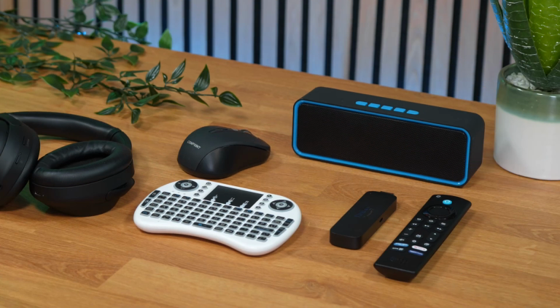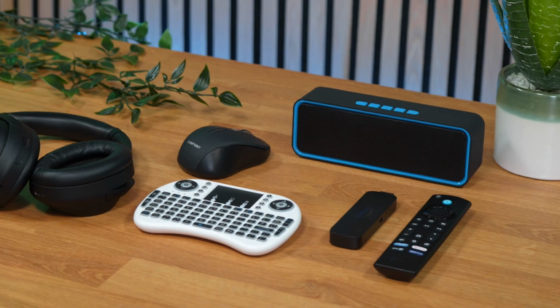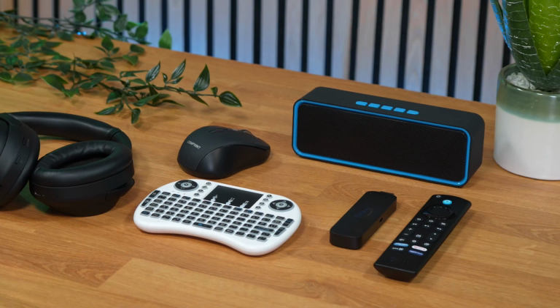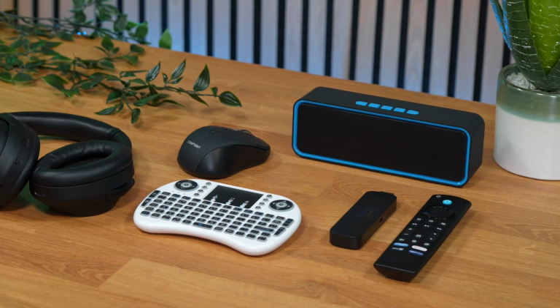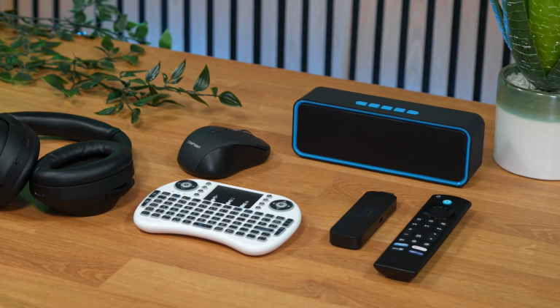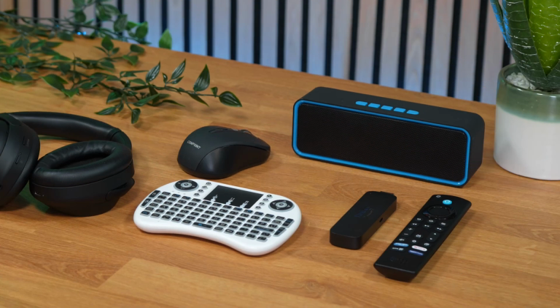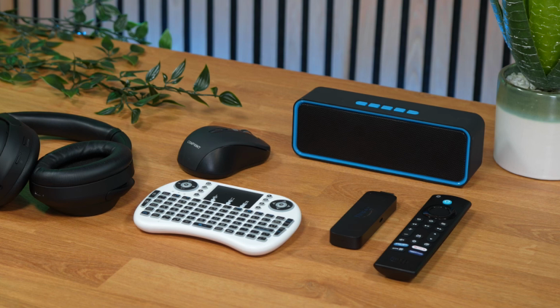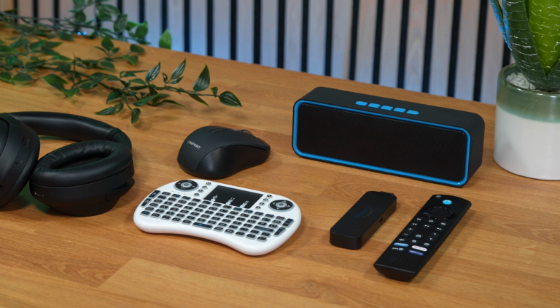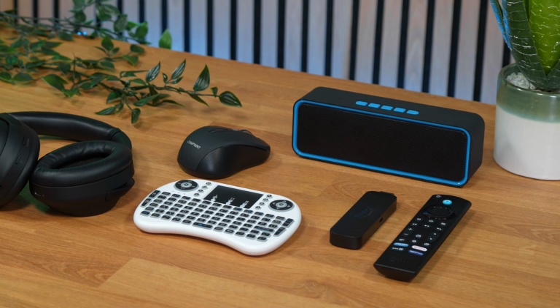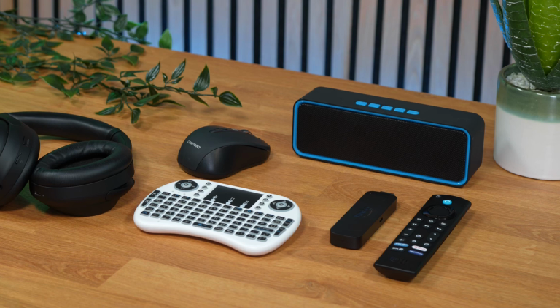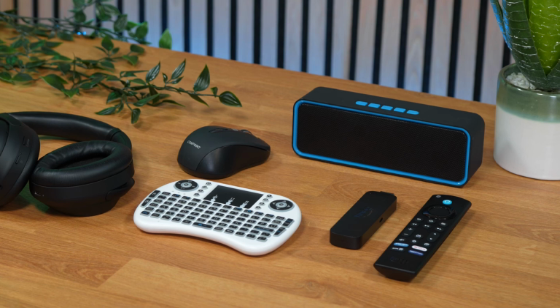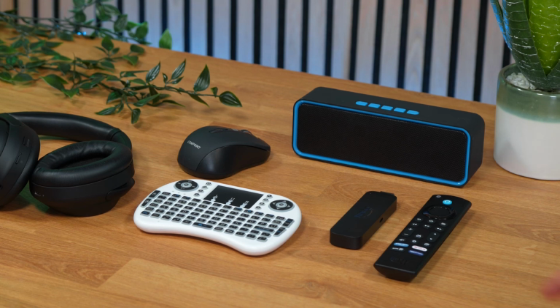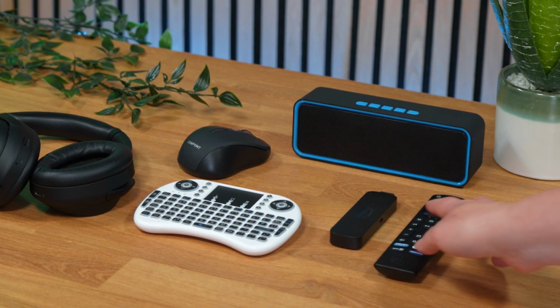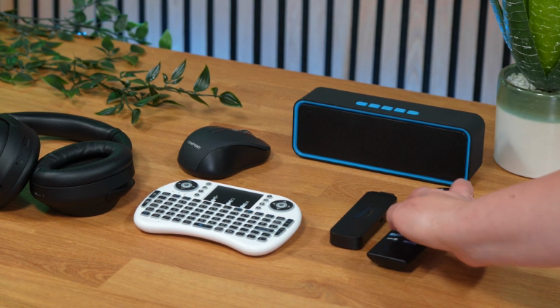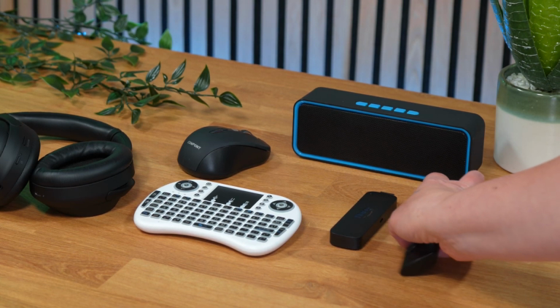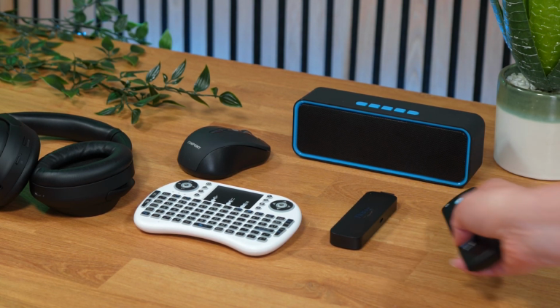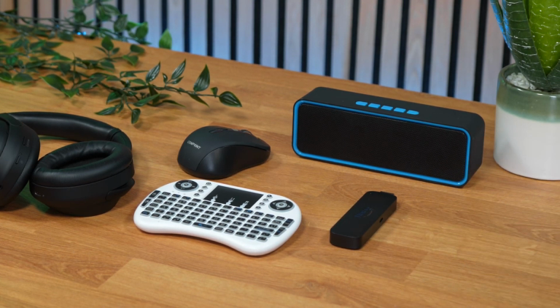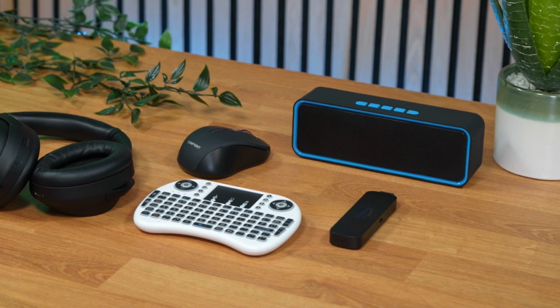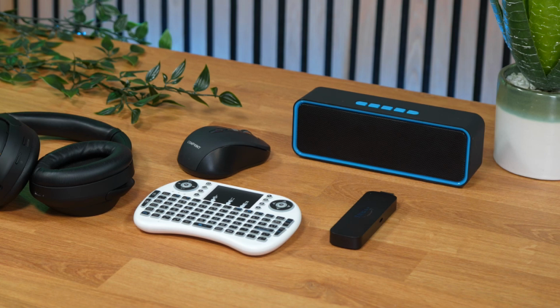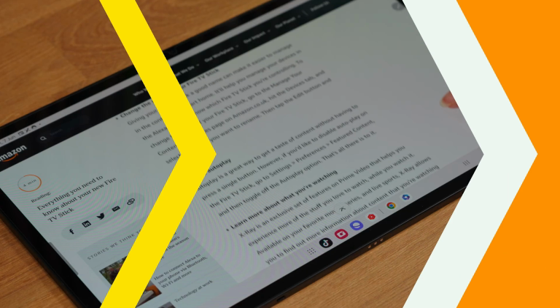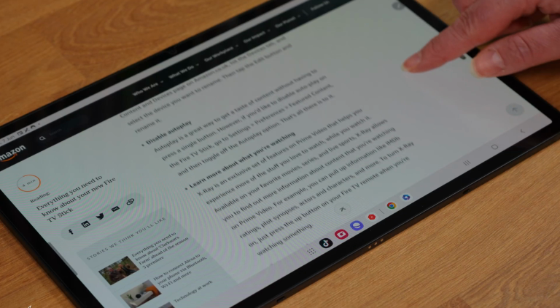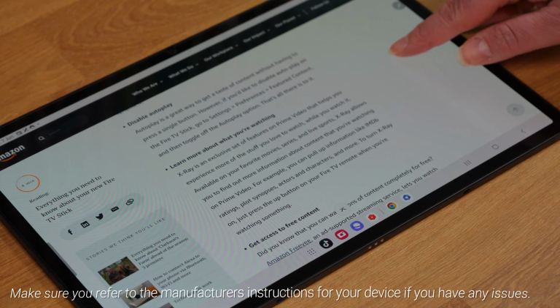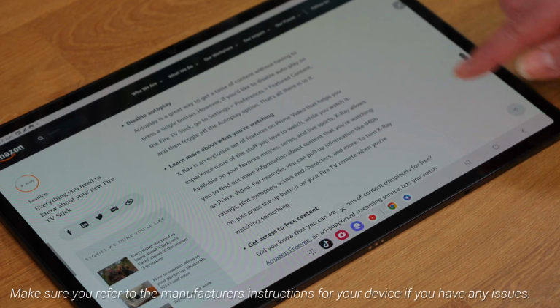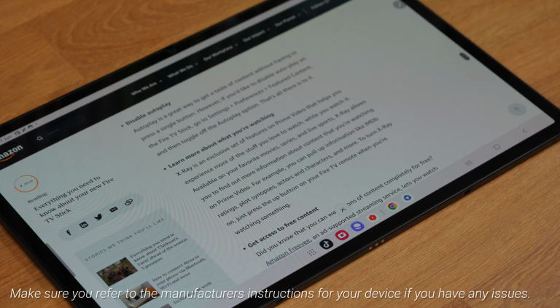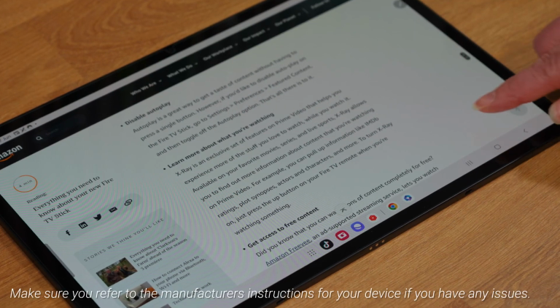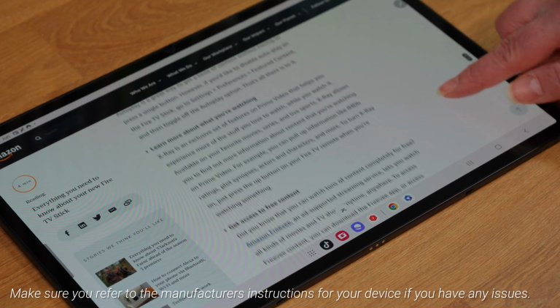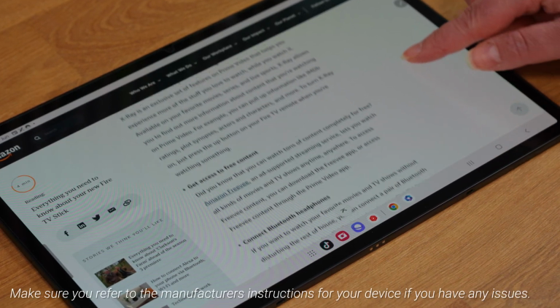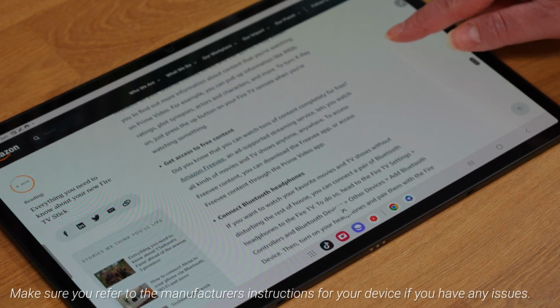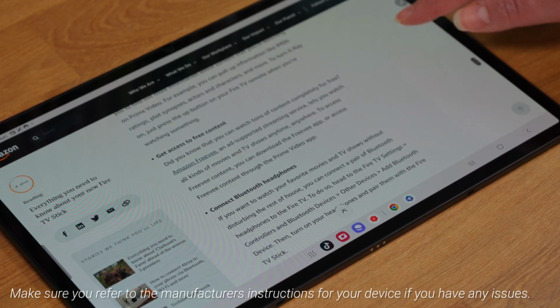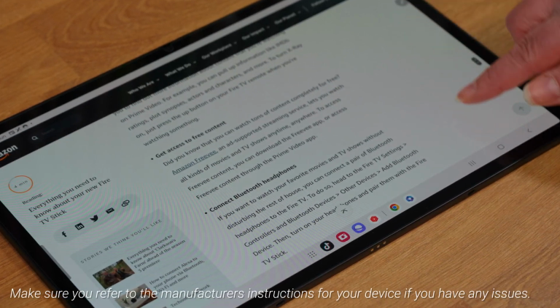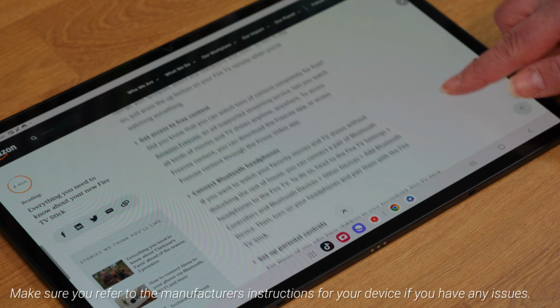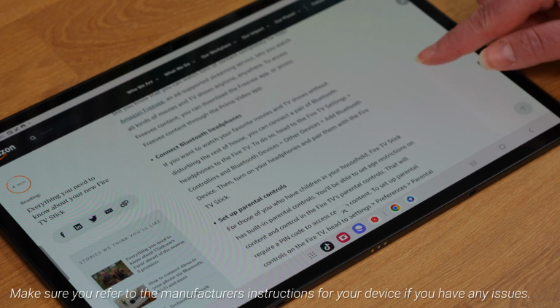But not all Bluetooth devices have an on button or a pairing button, such as an Amazon Fire TV remote, so make sure you refer to the manufacturer's instructions for your device if you have any issues.